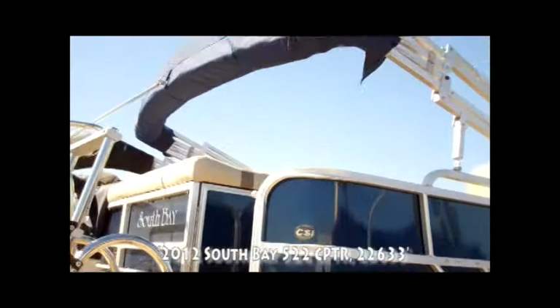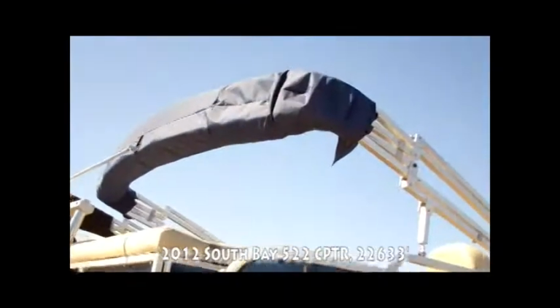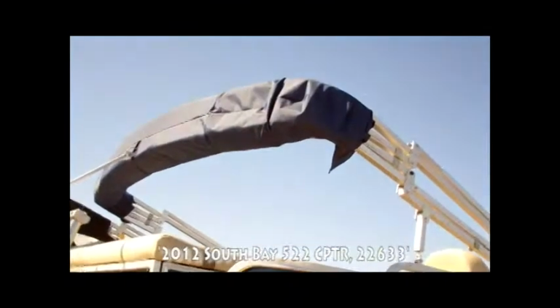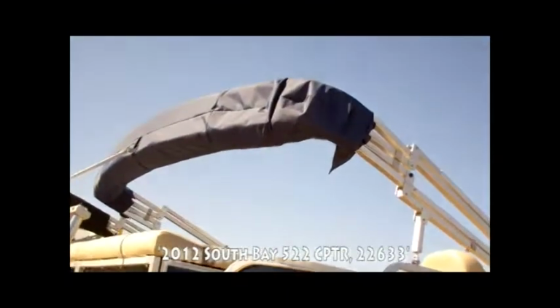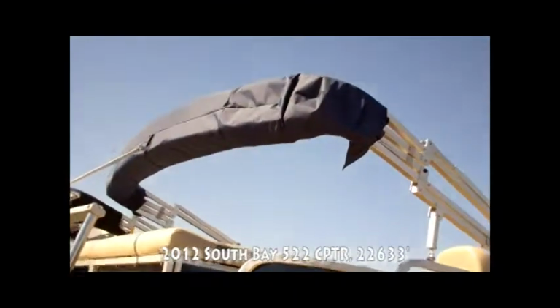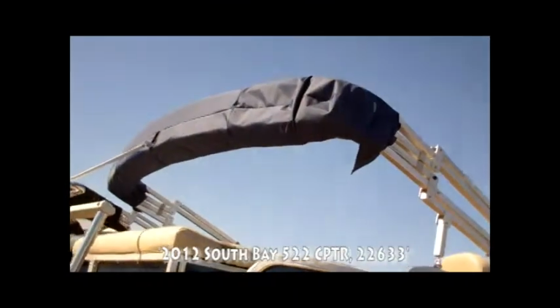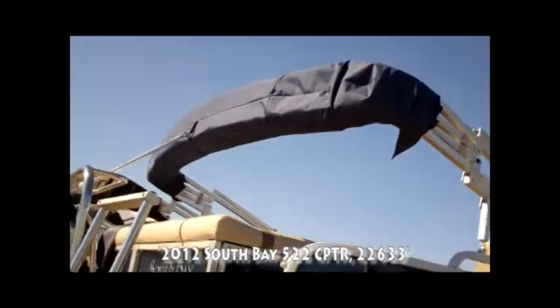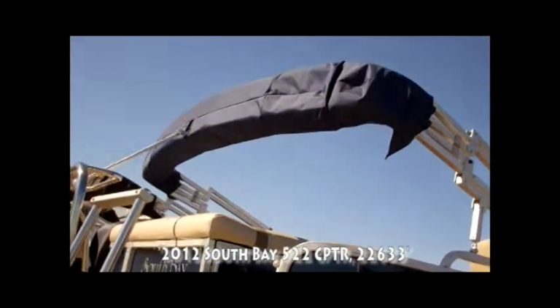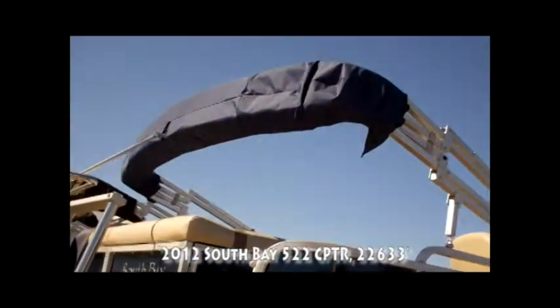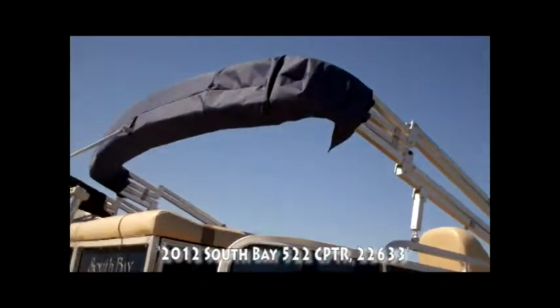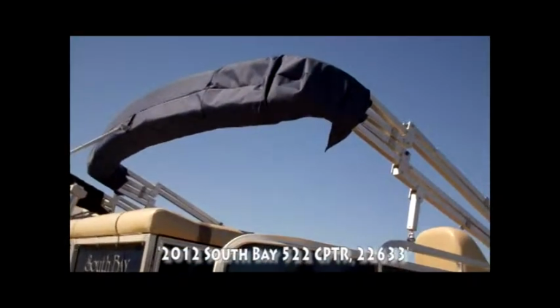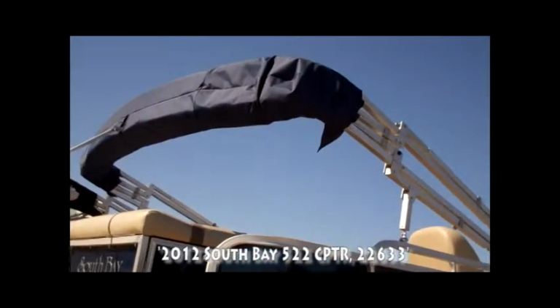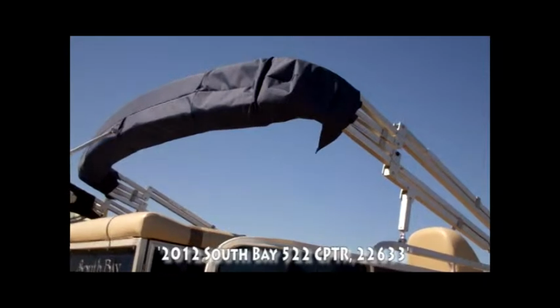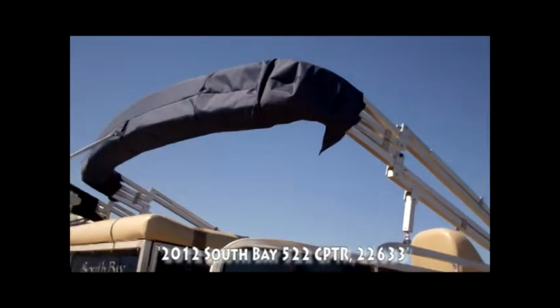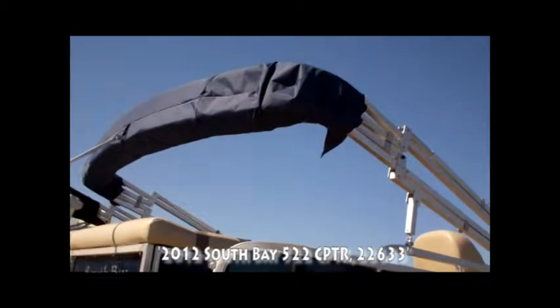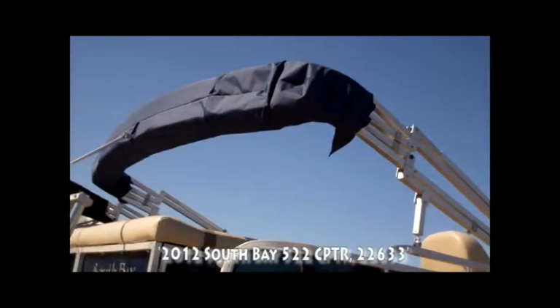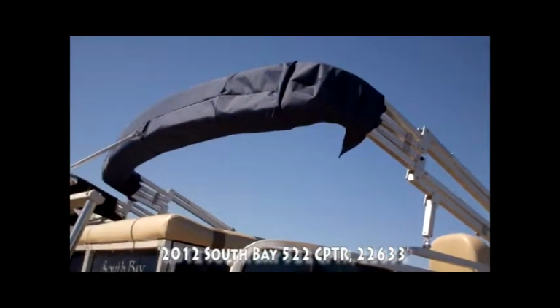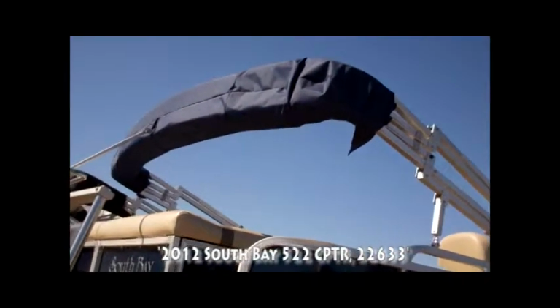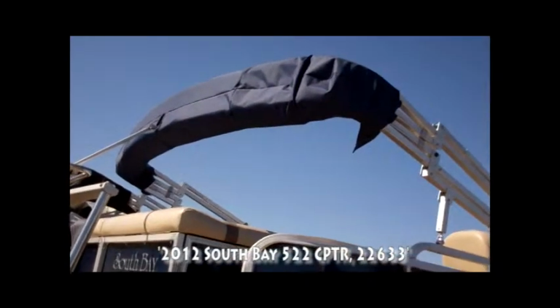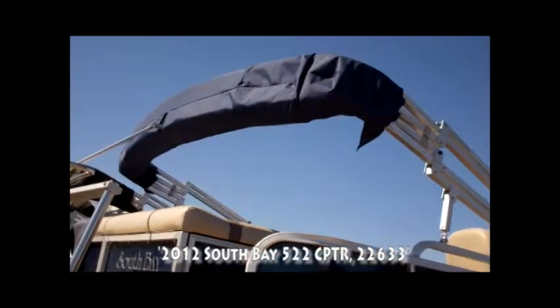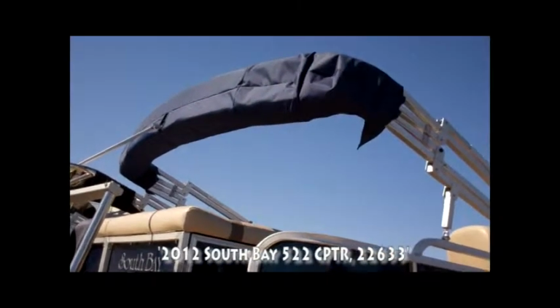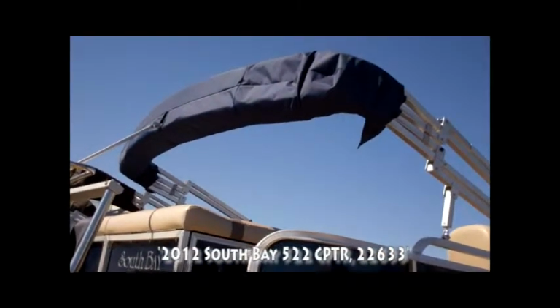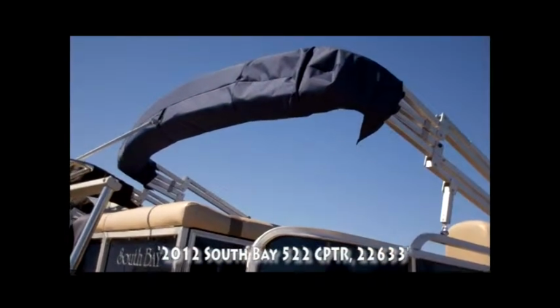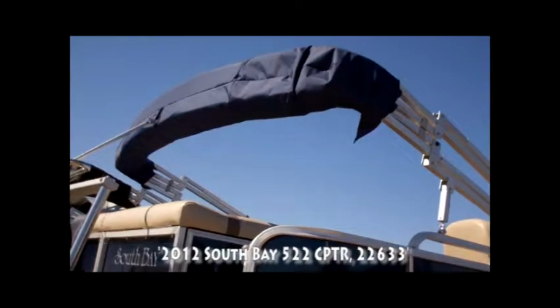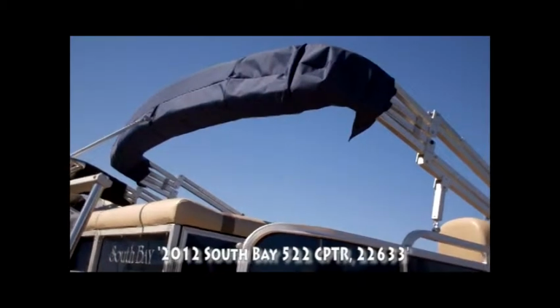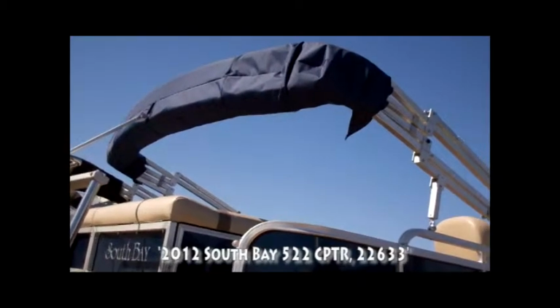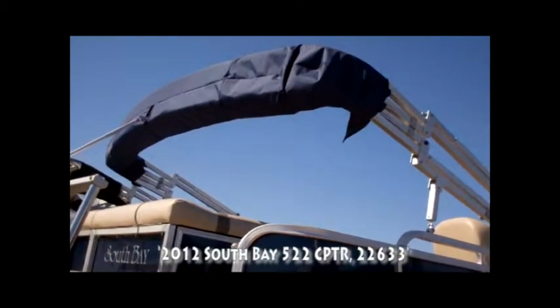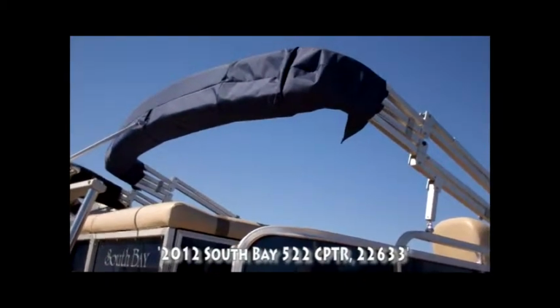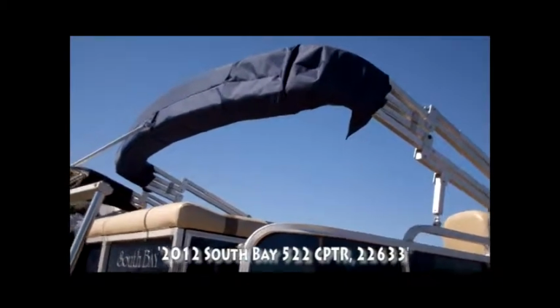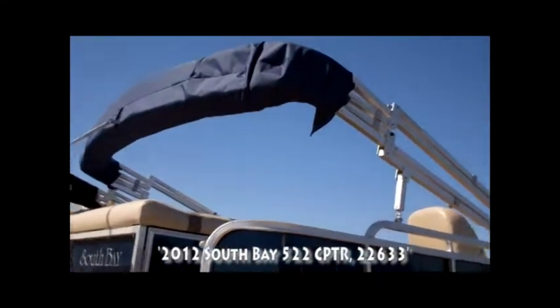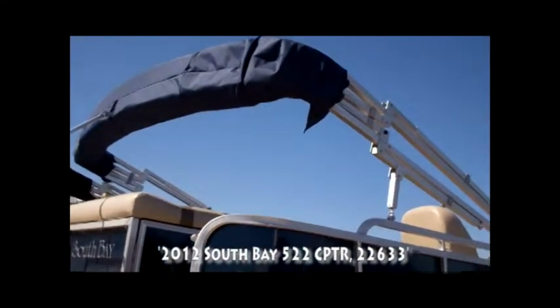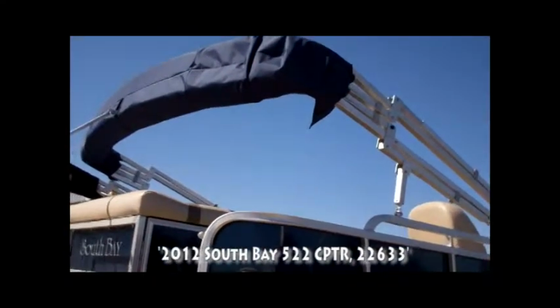It comes with a bimini top that's already enclosed in its lowest travel height inside a boot right now. It offers some shade inside the boat for when it's really hot and somebody wants to get out of the sun.